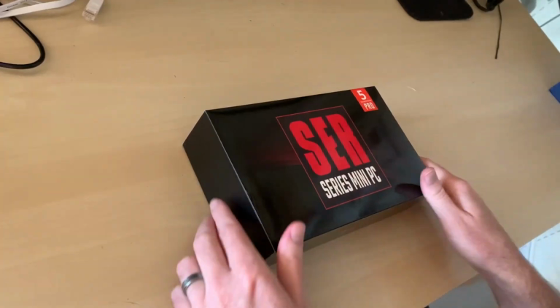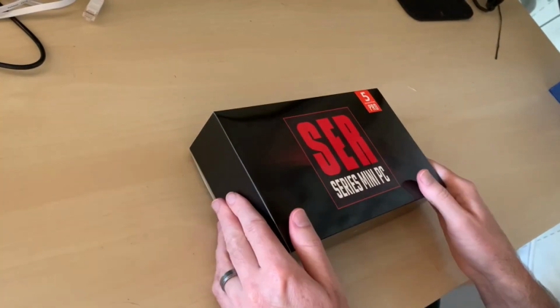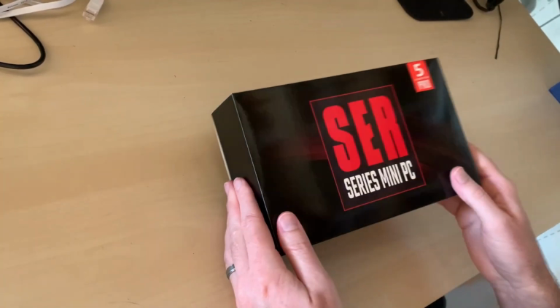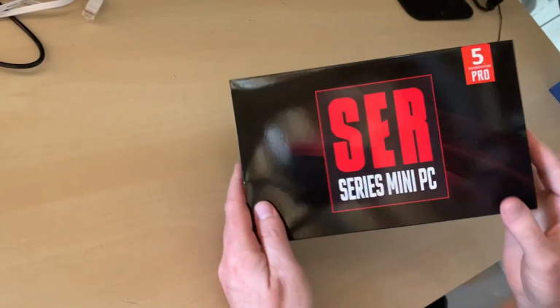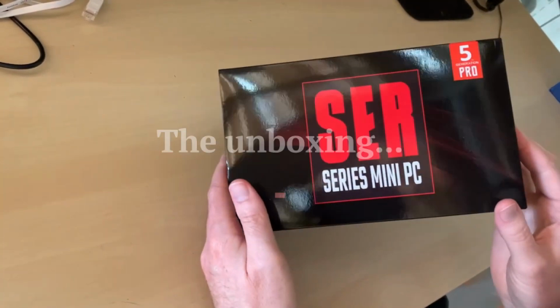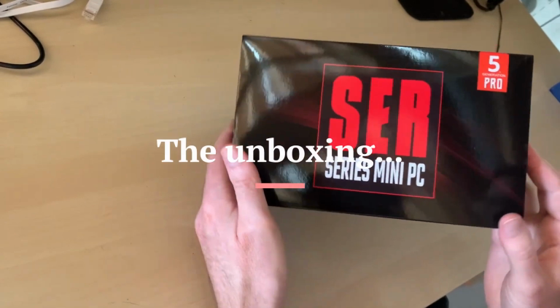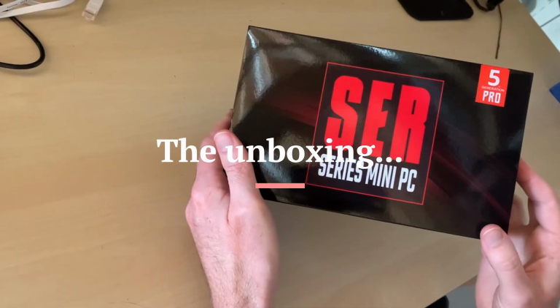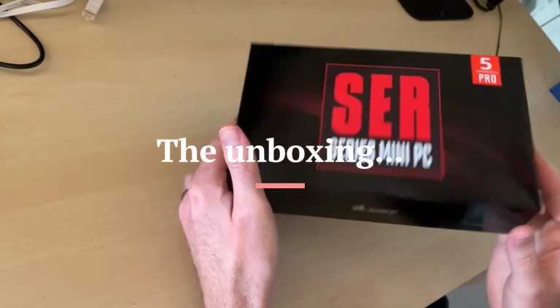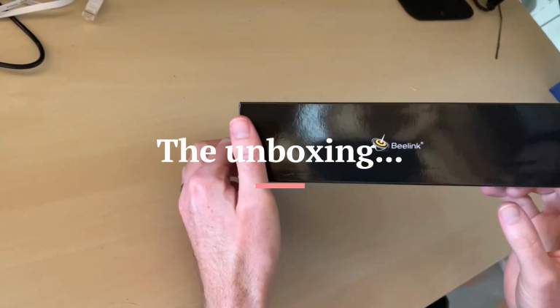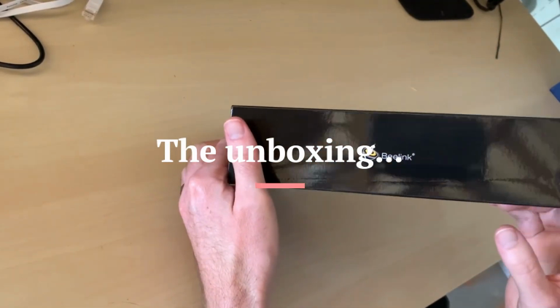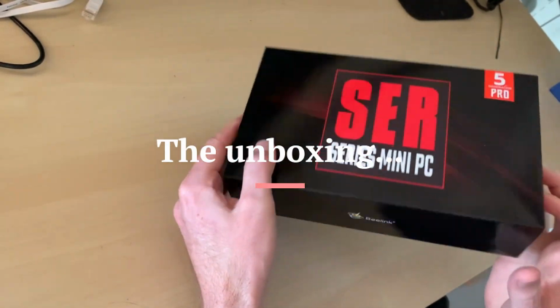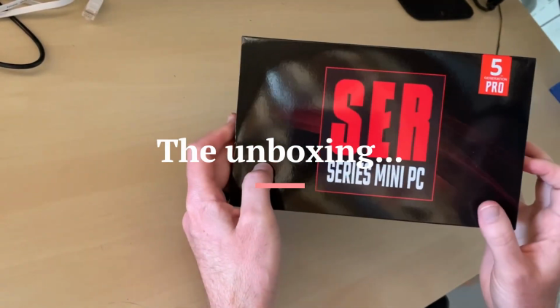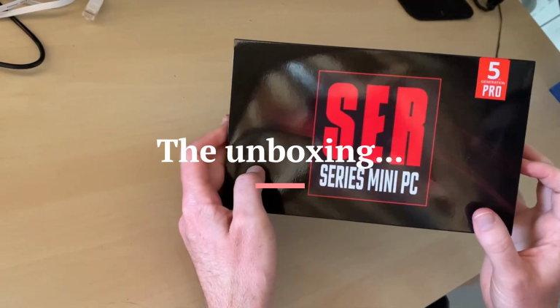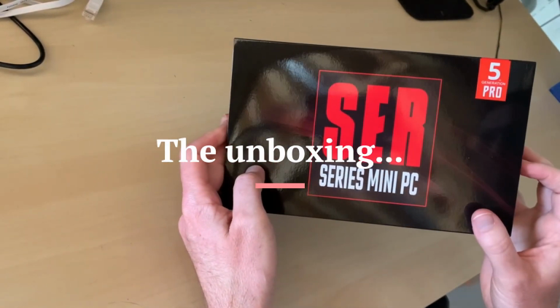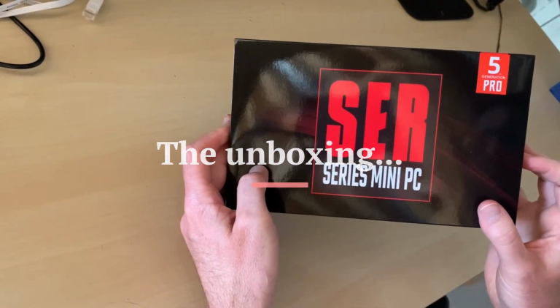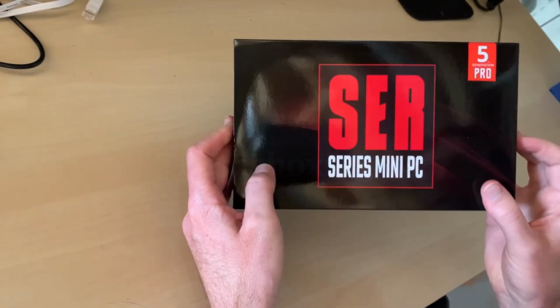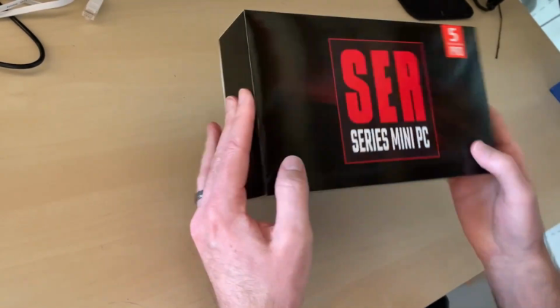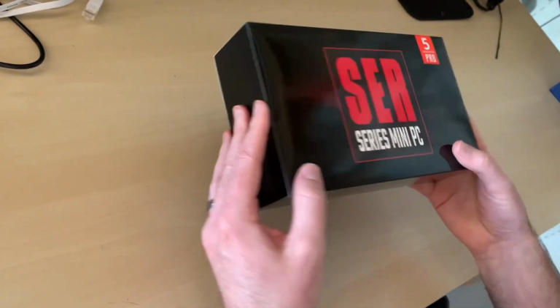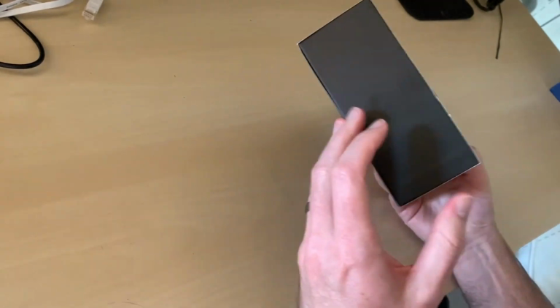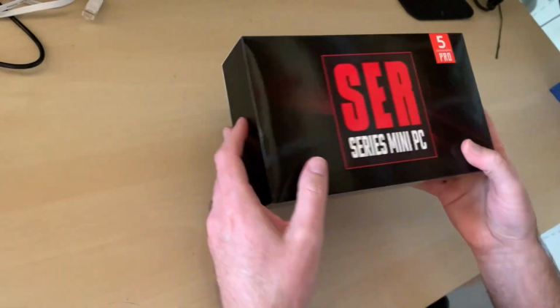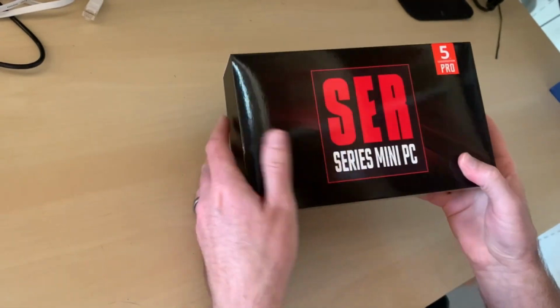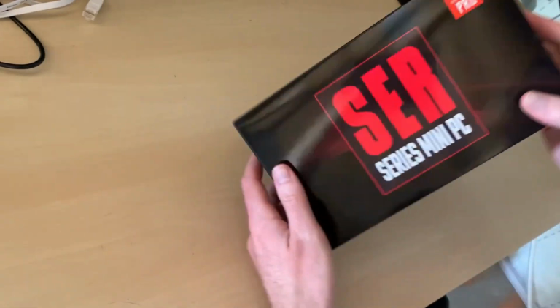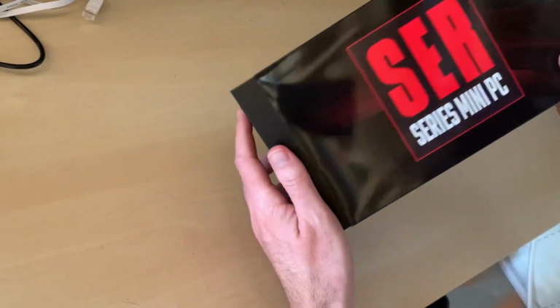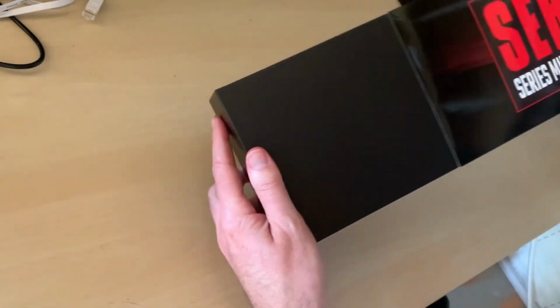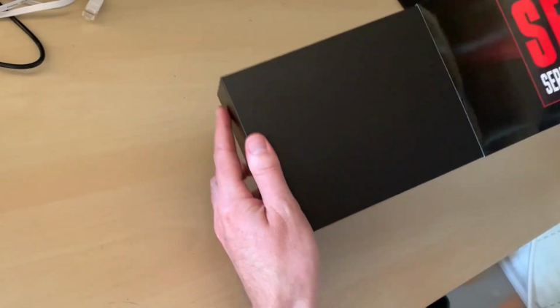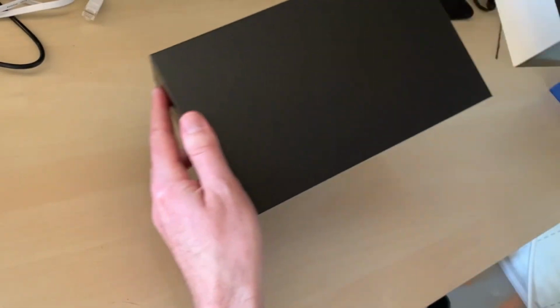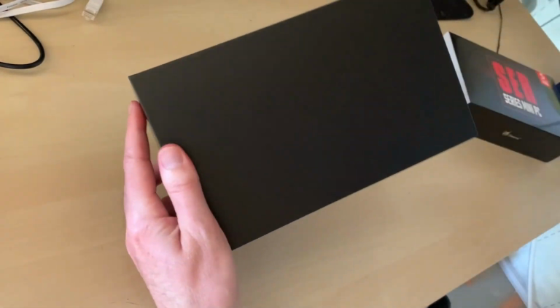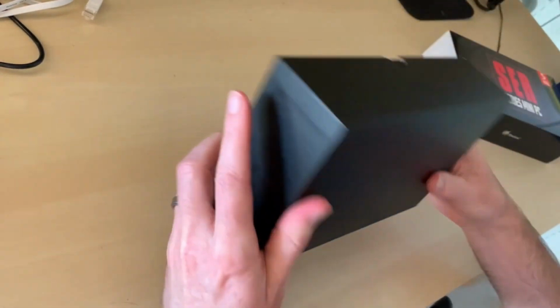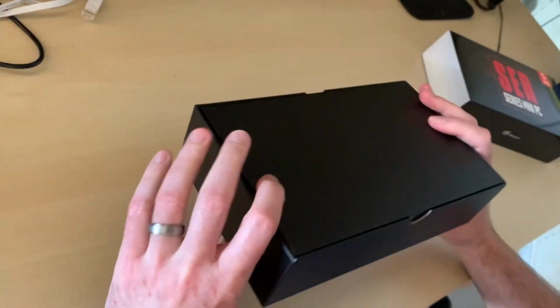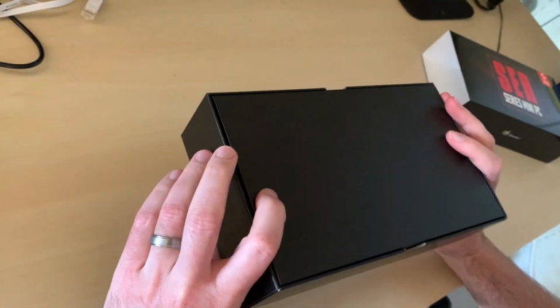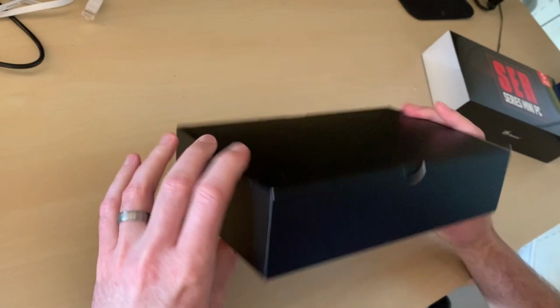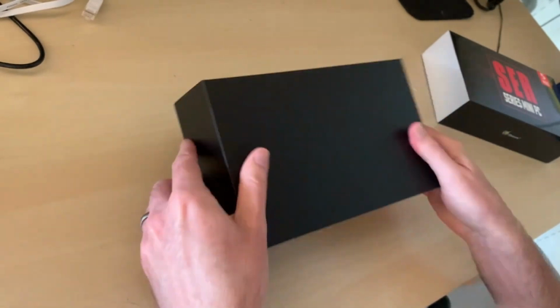So it looks like what we got here is the V-Link CERP5, which is what it's advertised as, but it's a CER series mini PC. We're just going to do a little unboxing and see what happens.